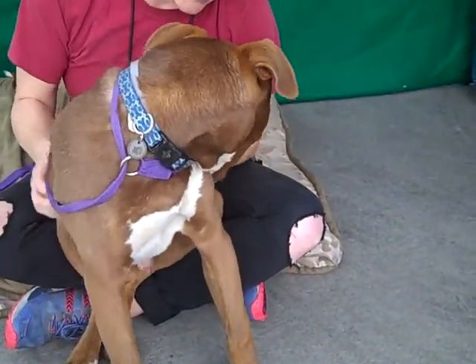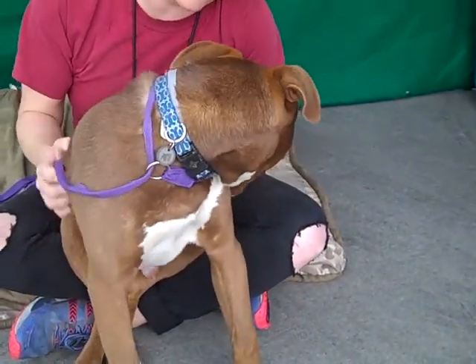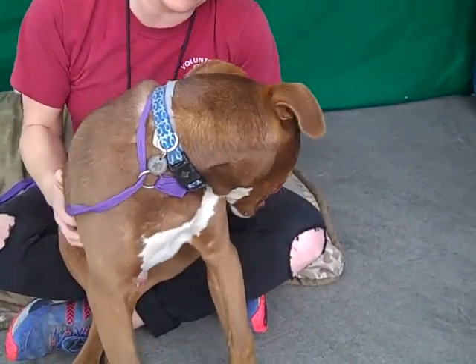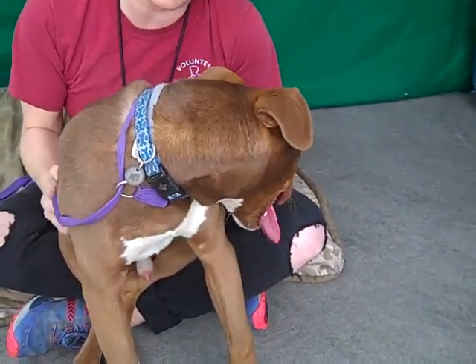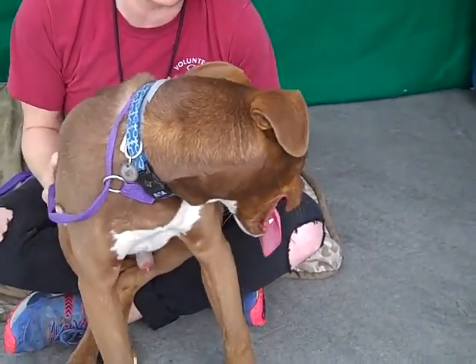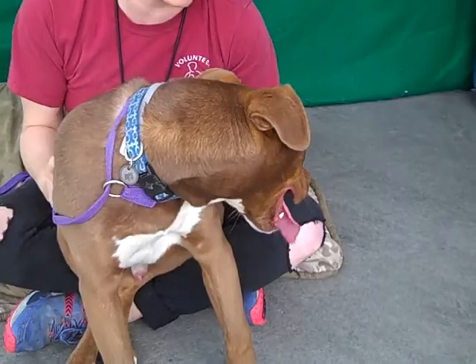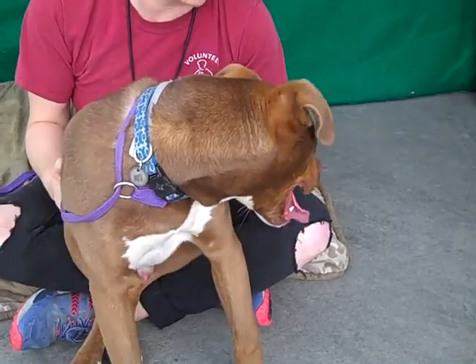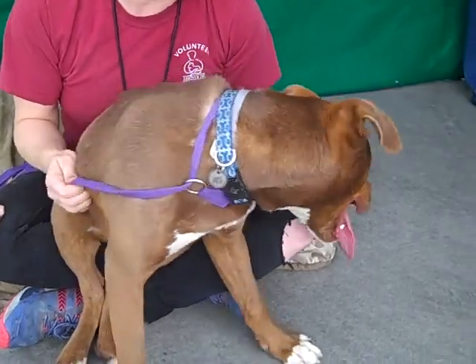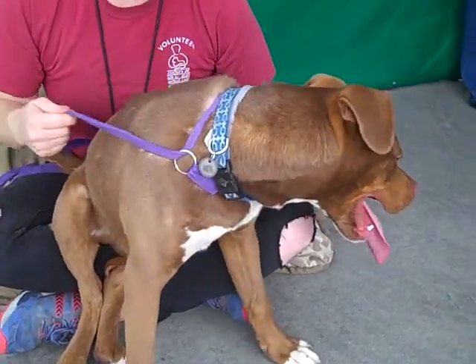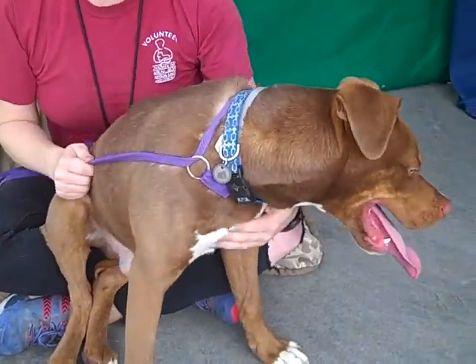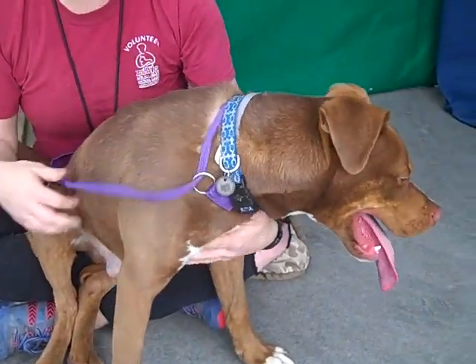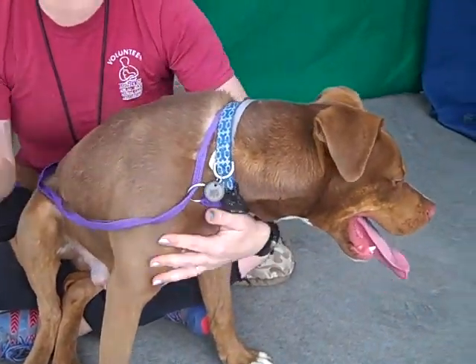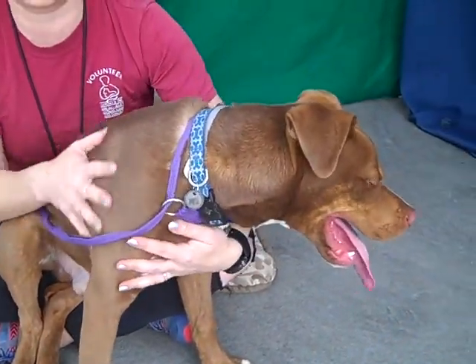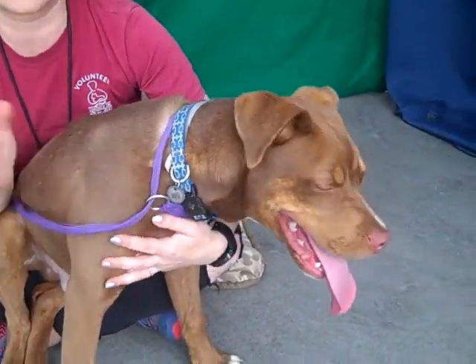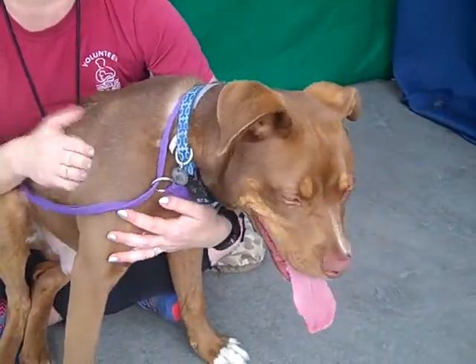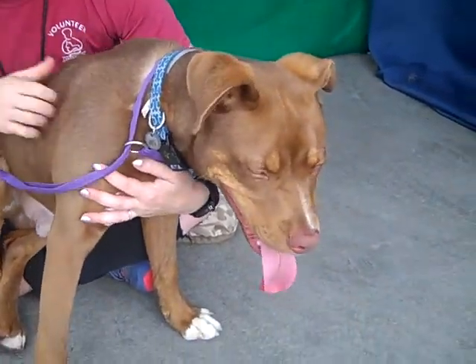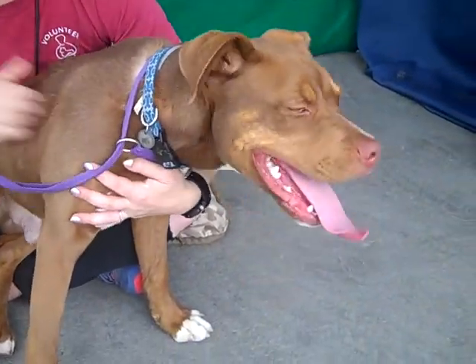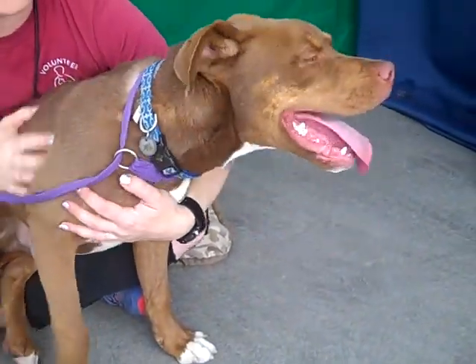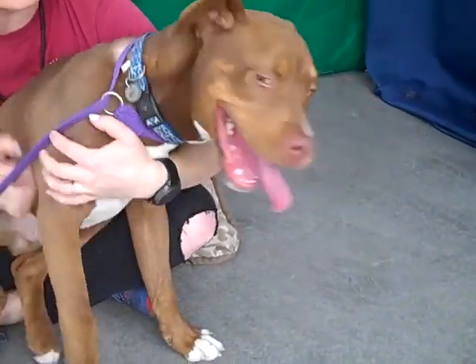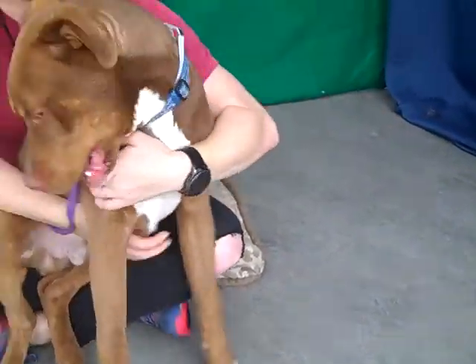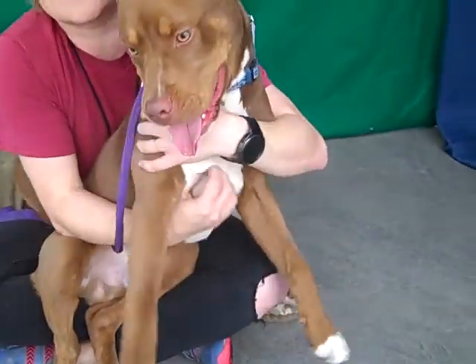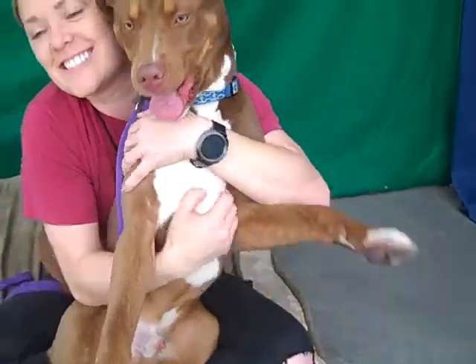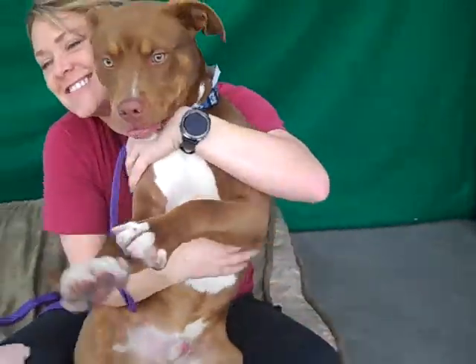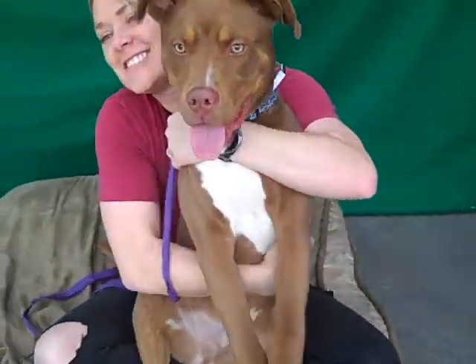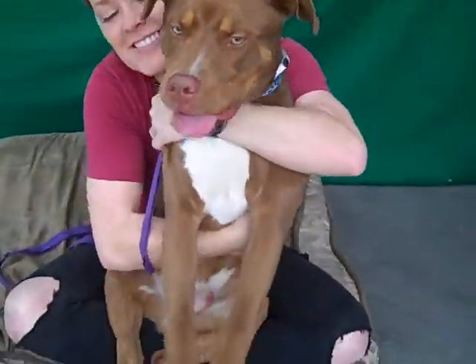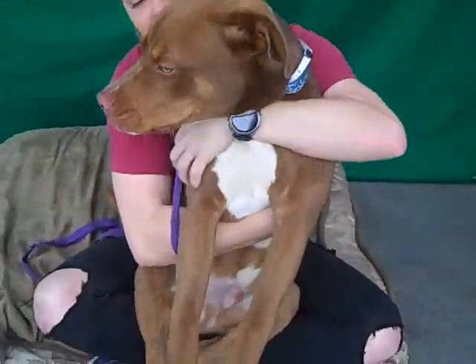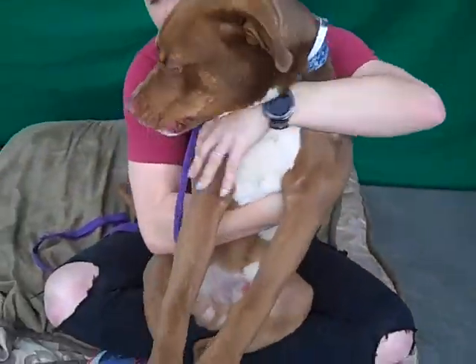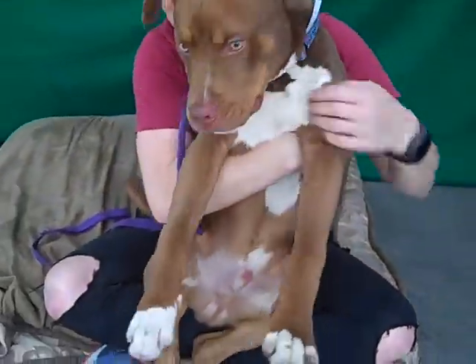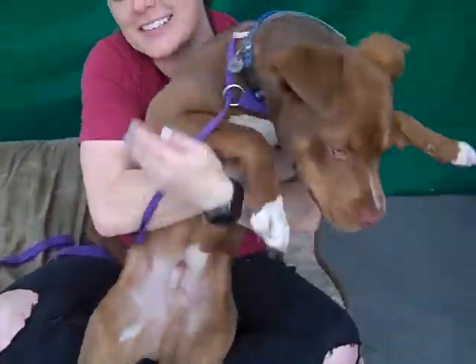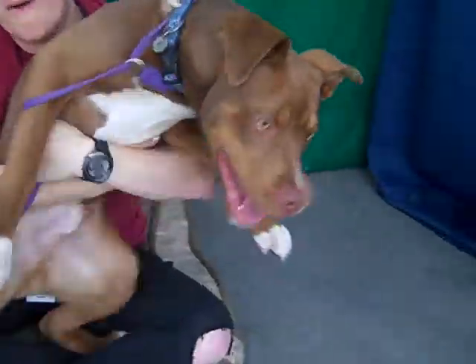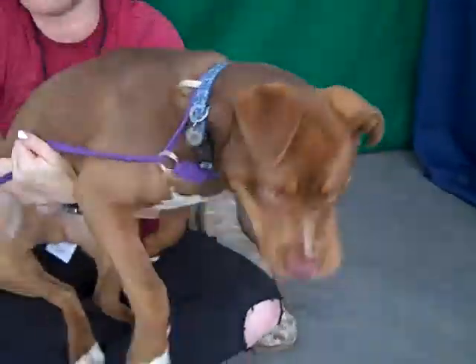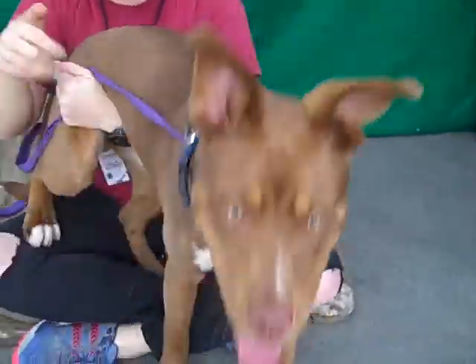He's very playful. If you want a puppy, this is a great puppy. He's past all that one and two month old stage and now you've got a real dog here.